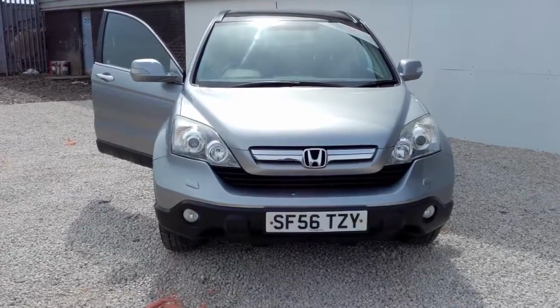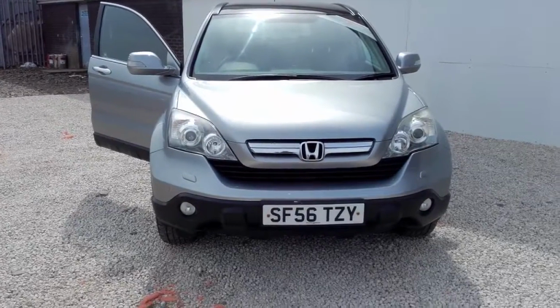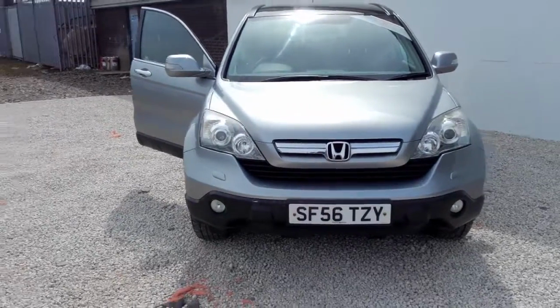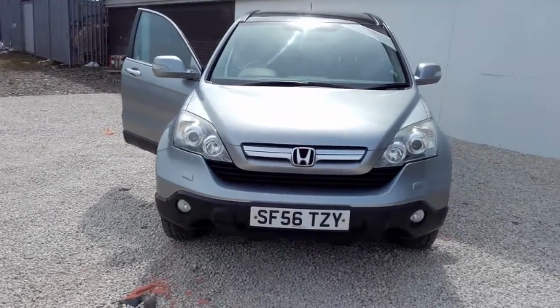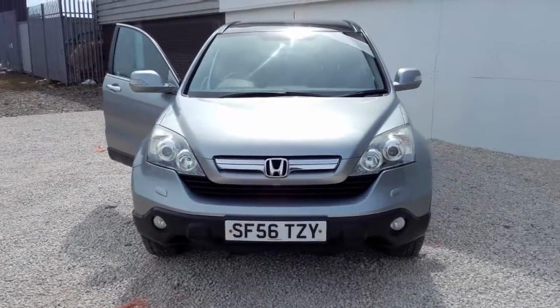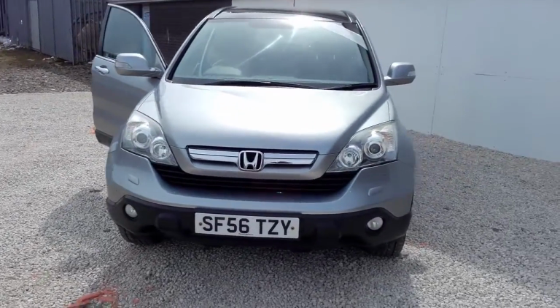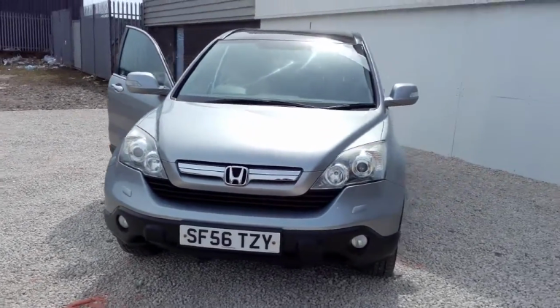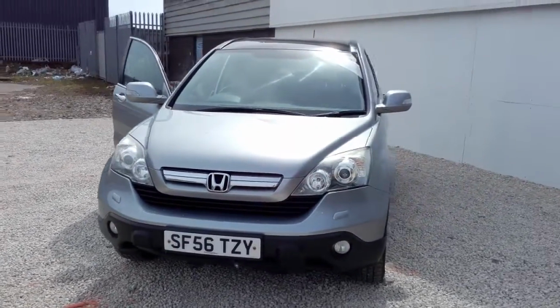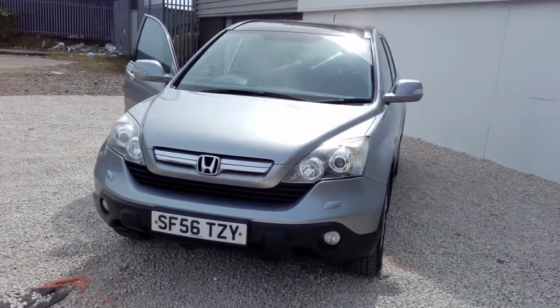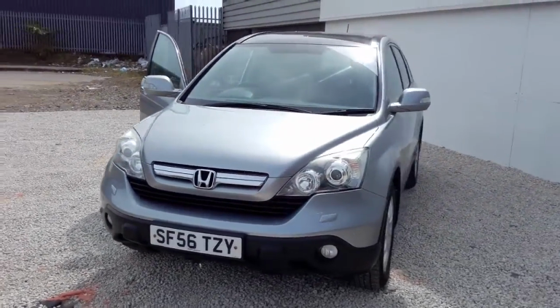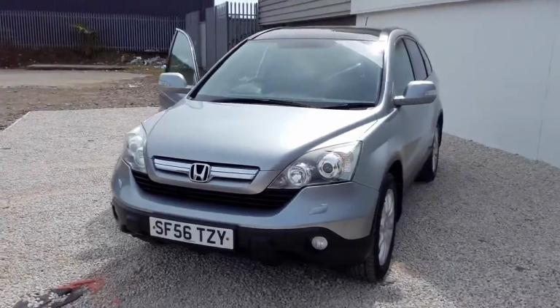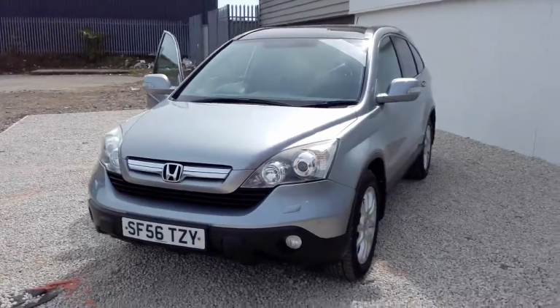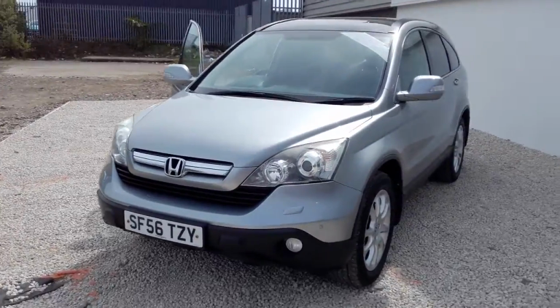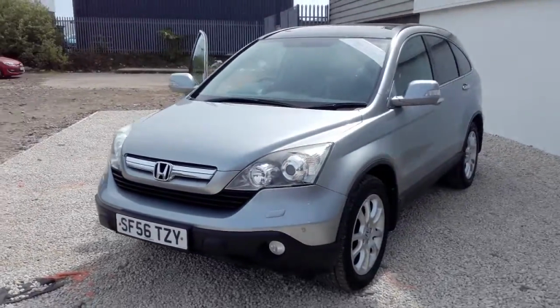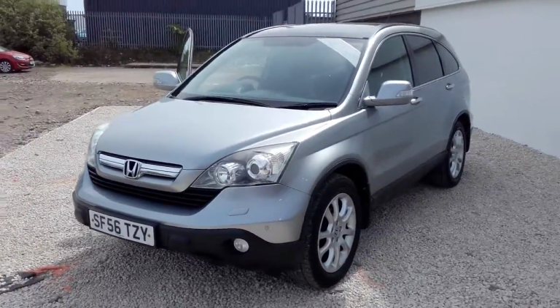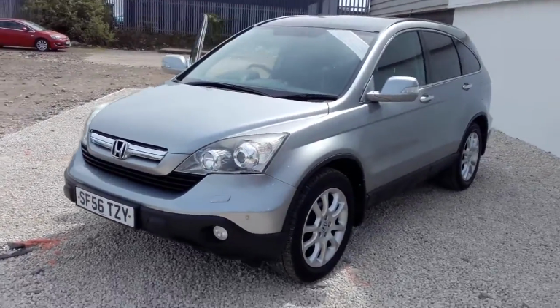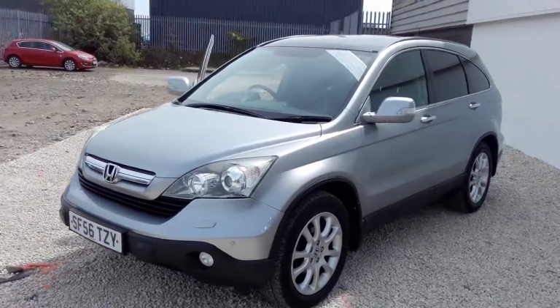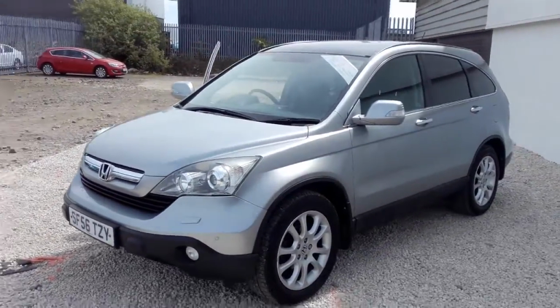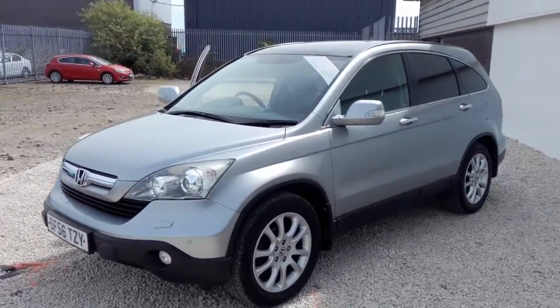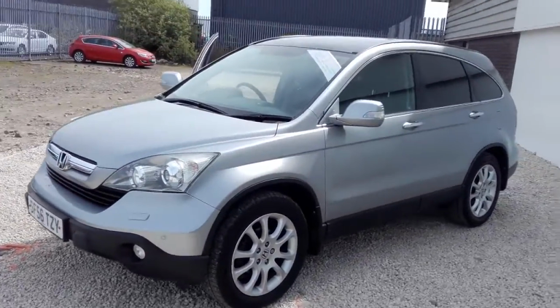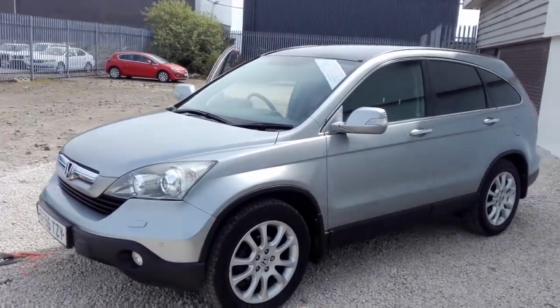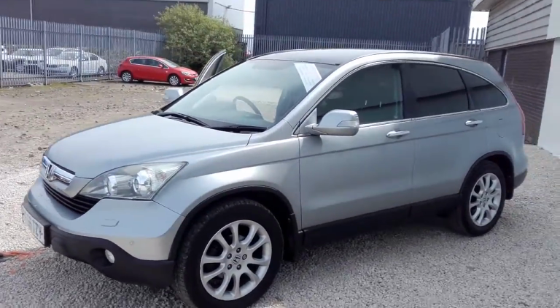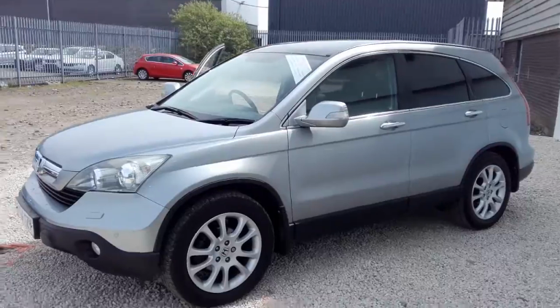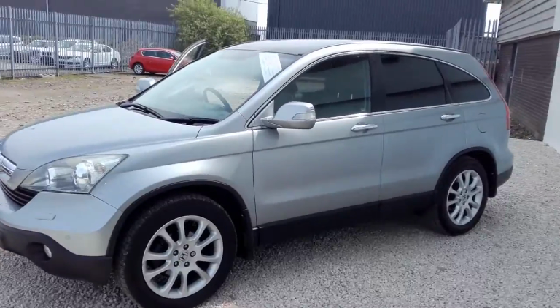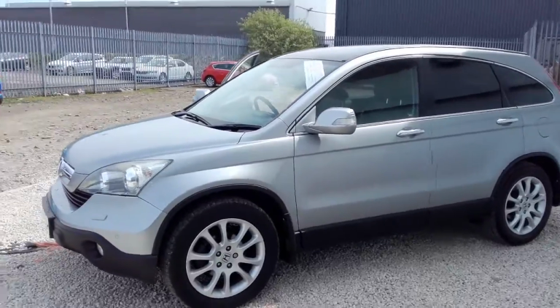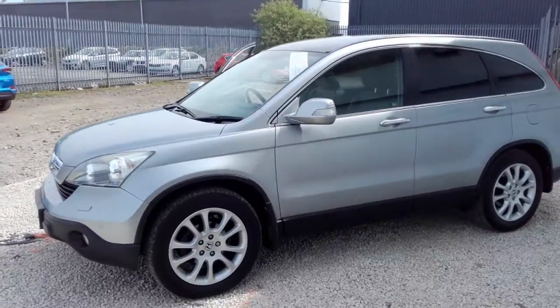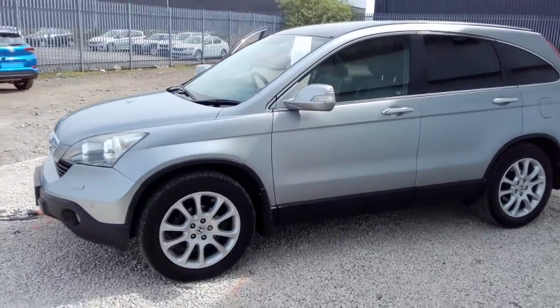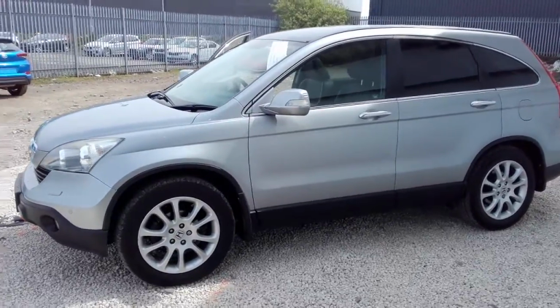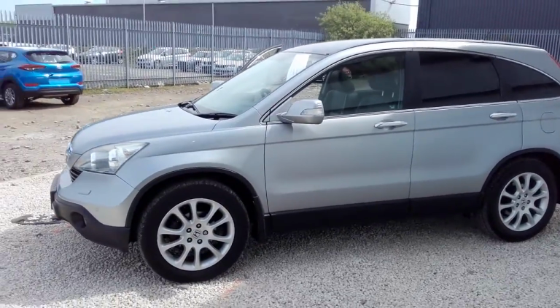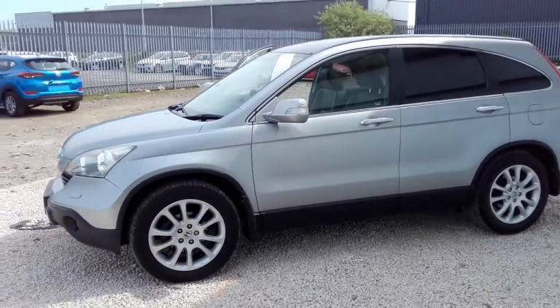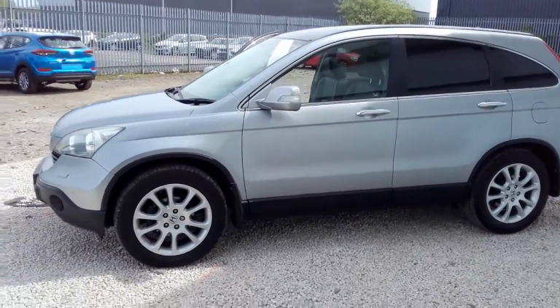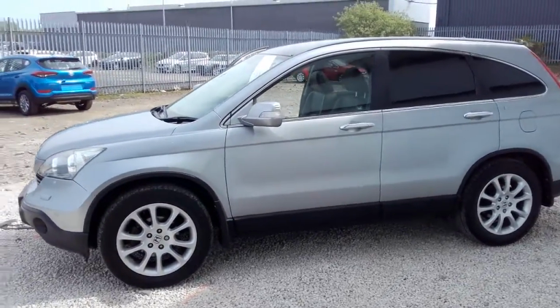Hi there, welcome to Phoenix Honda. Today we're looking at a 56 plate Honda CR-V. This particular CR-V, finished in silver metallic, is a 2 litre petrol automatic EX model.